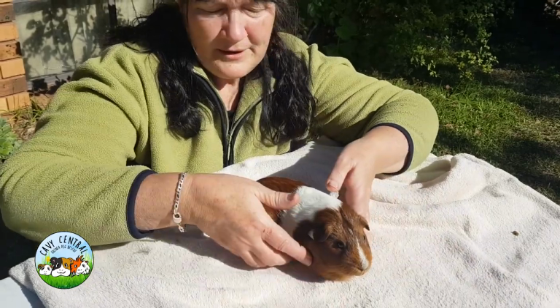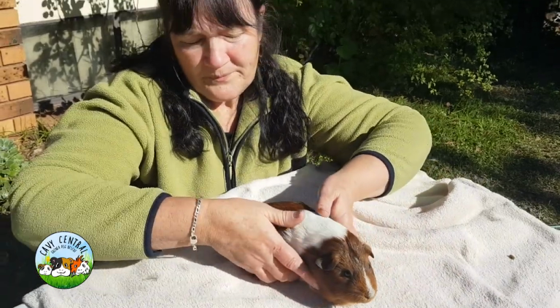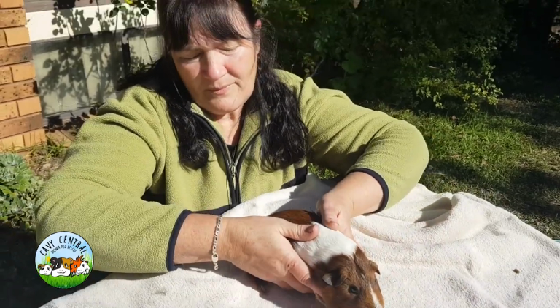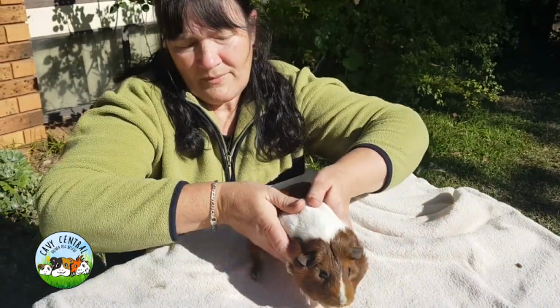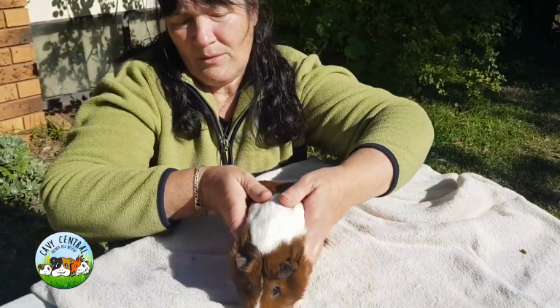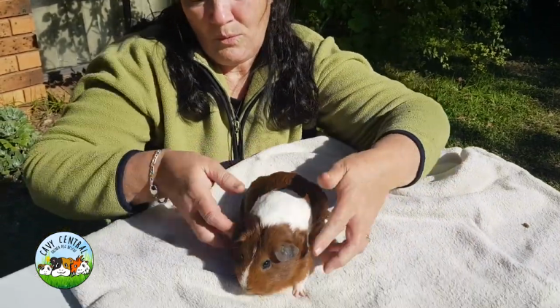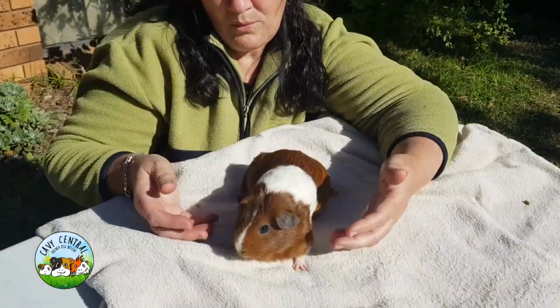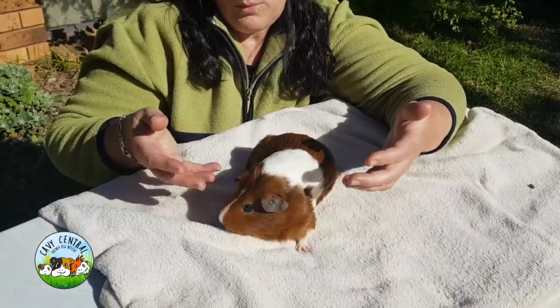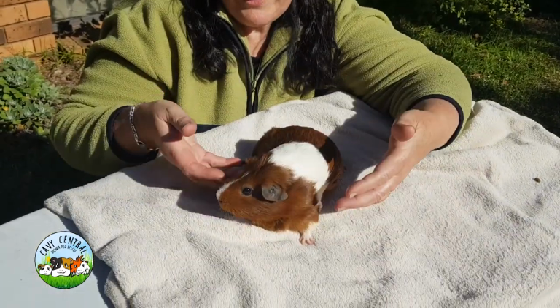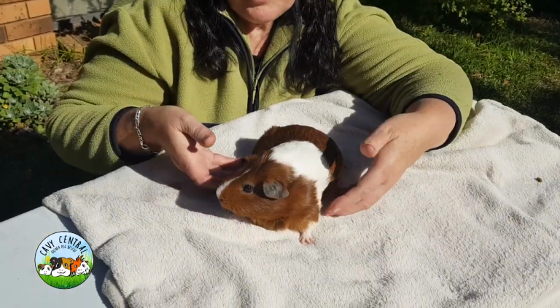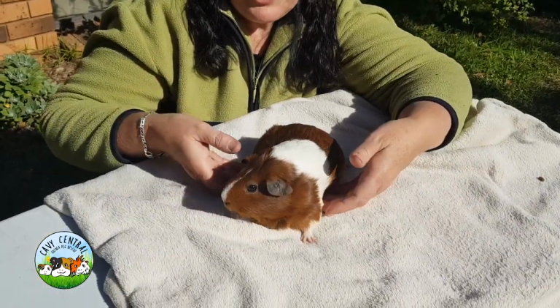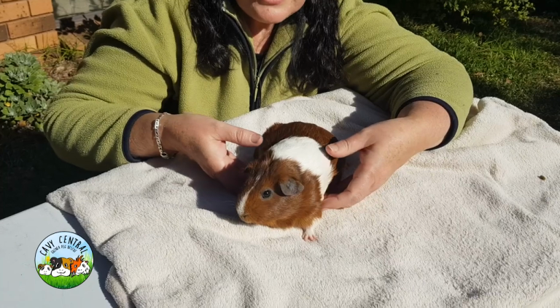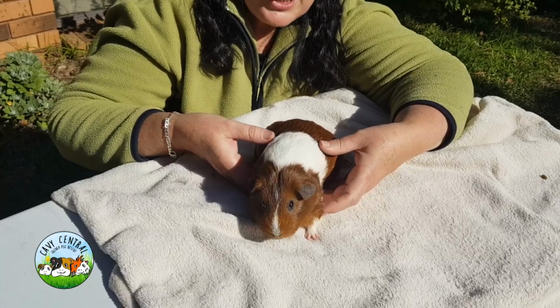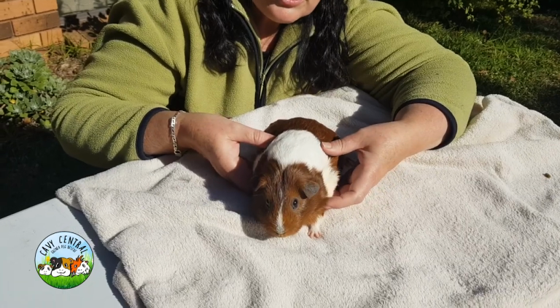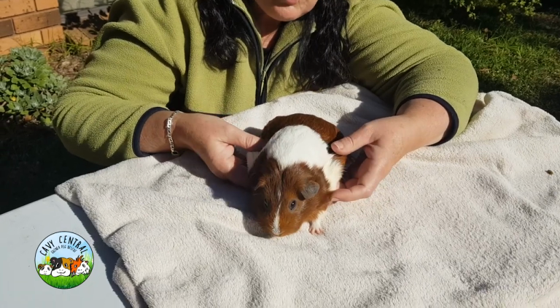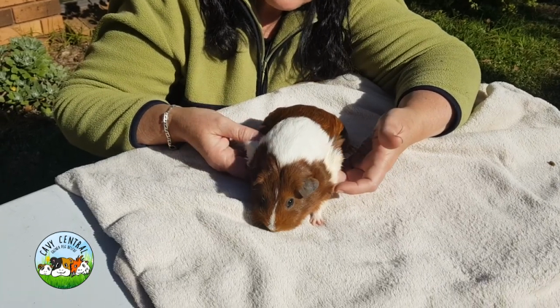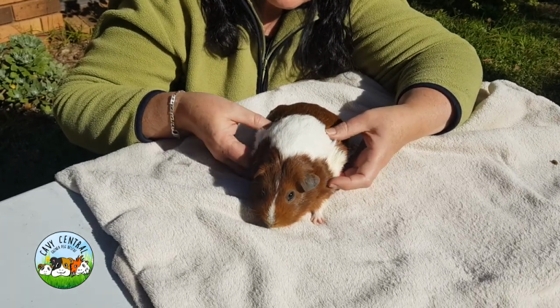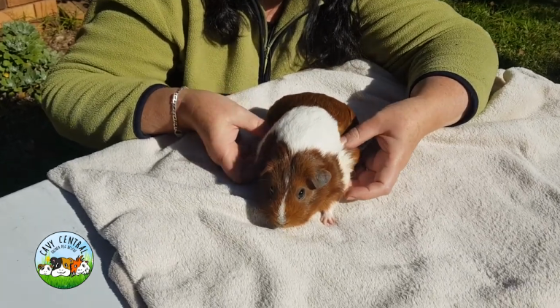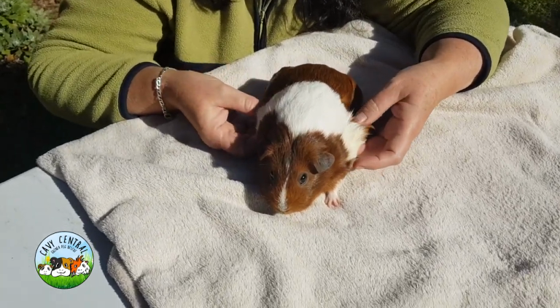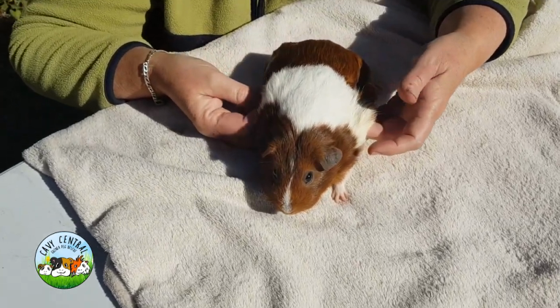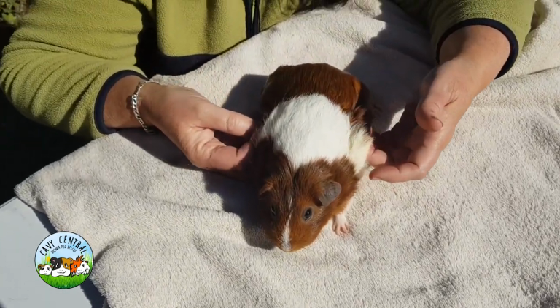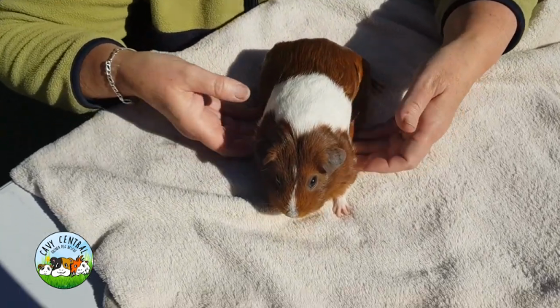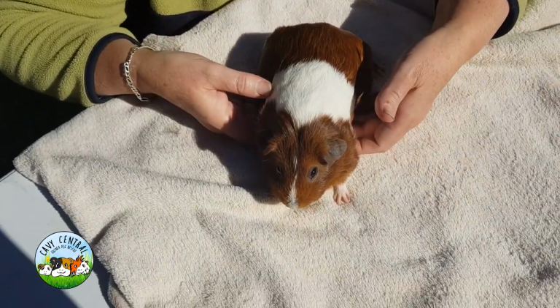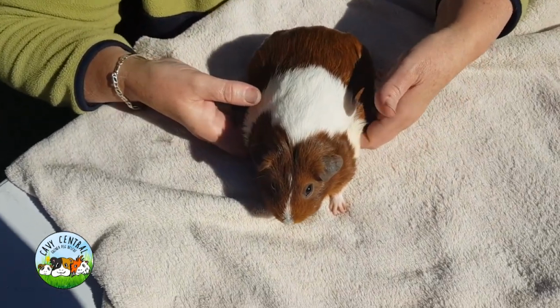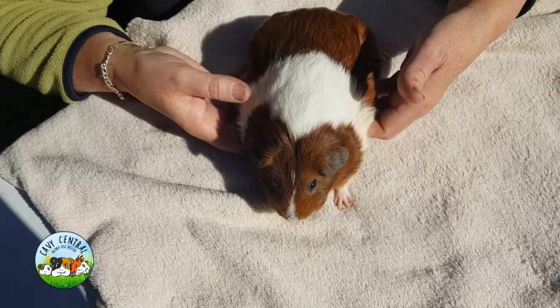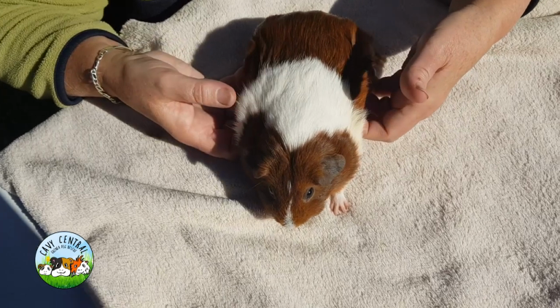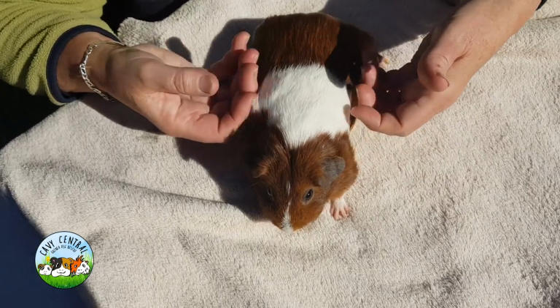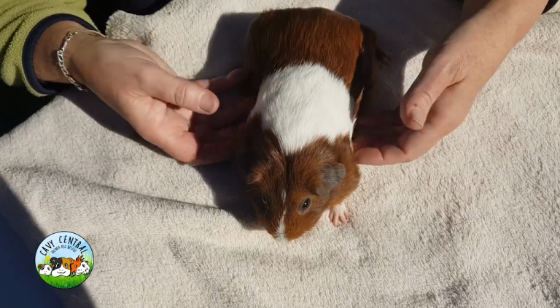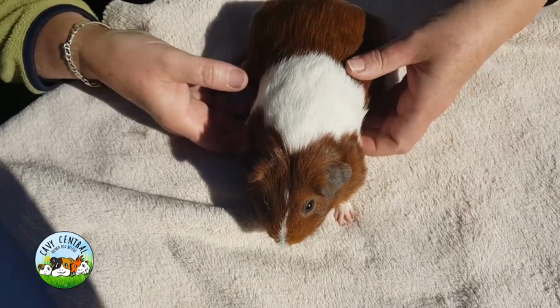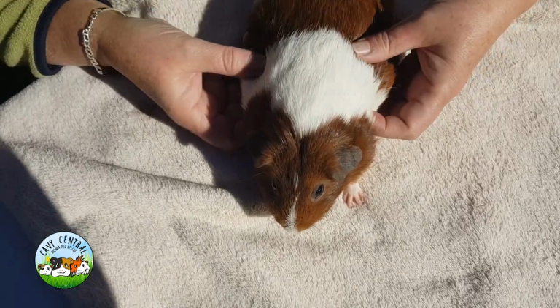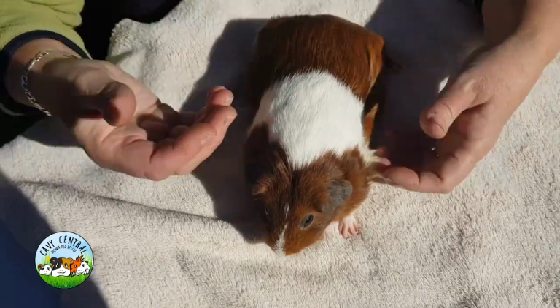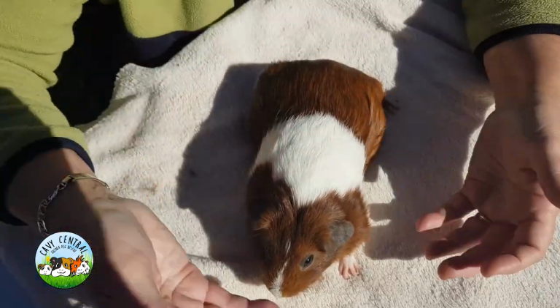One other observation is that she has lost some weight over time, and we can see that by the folds that are obvious just around her side here. So the question is, how do you manage this?